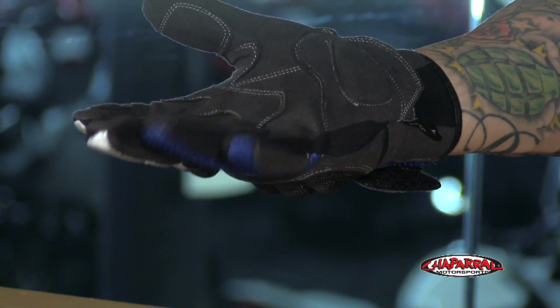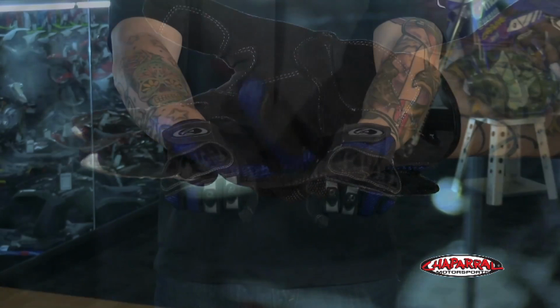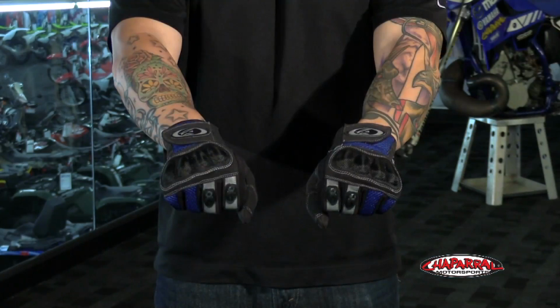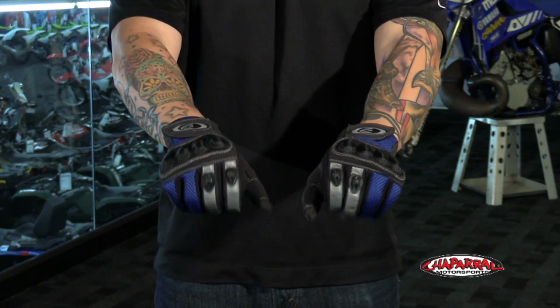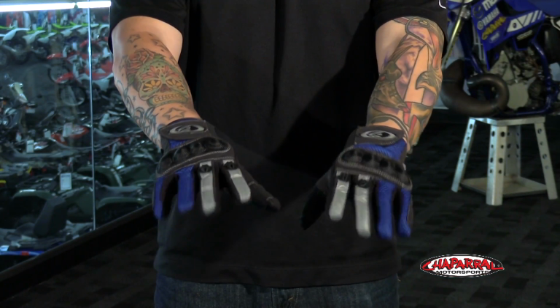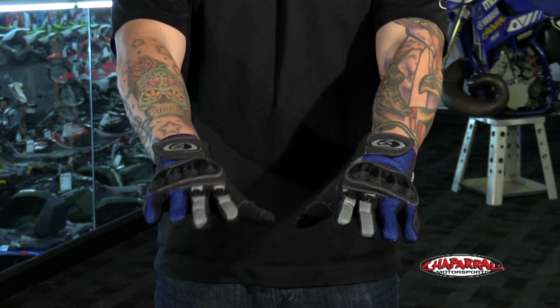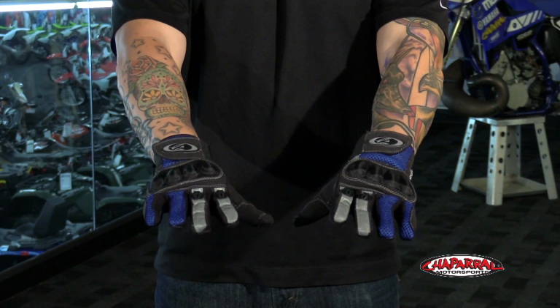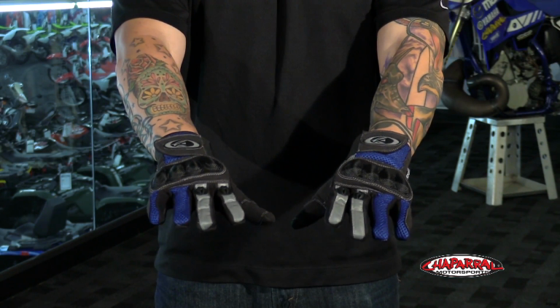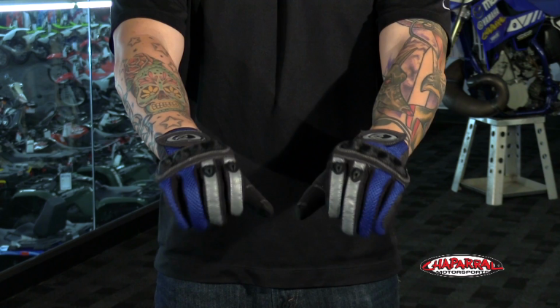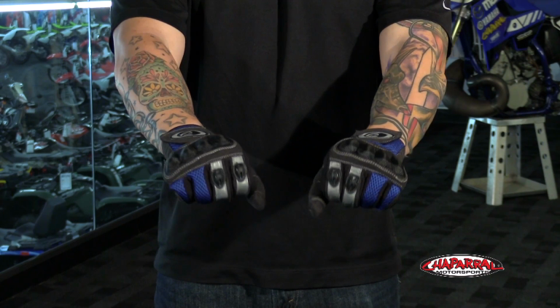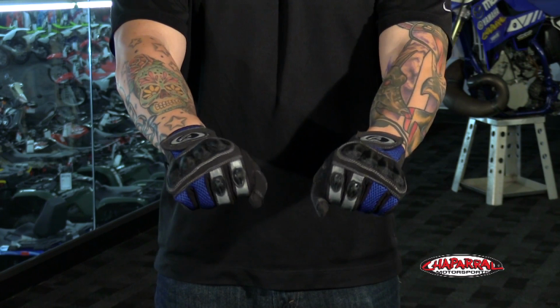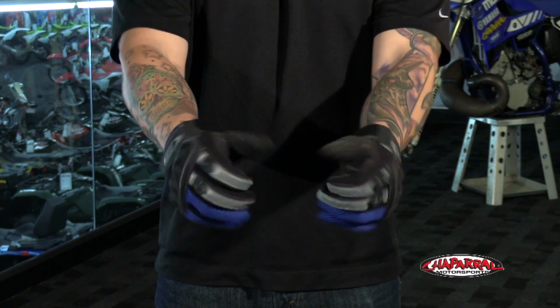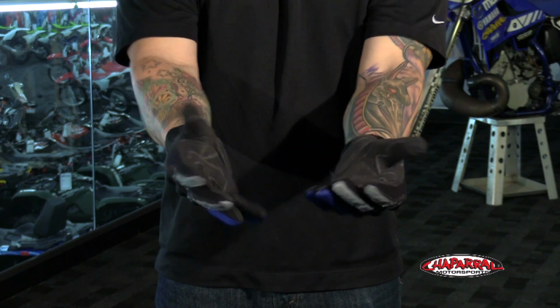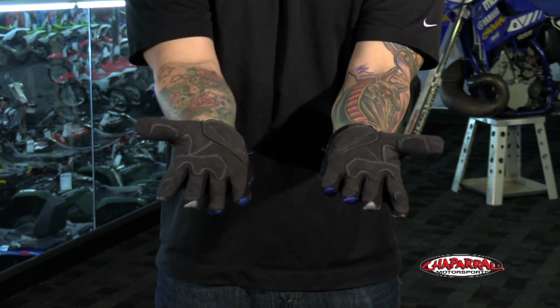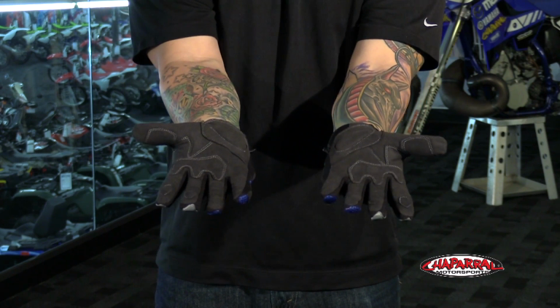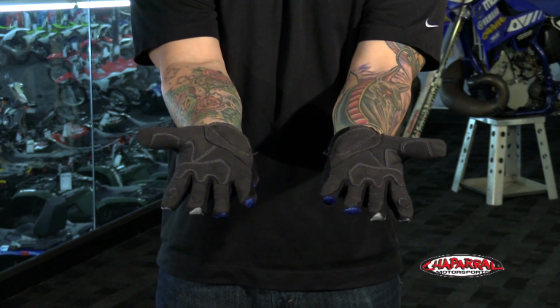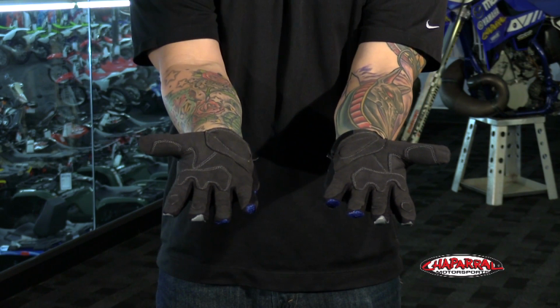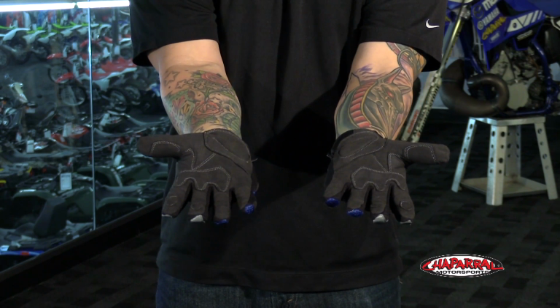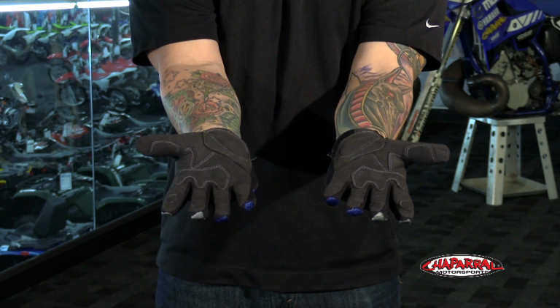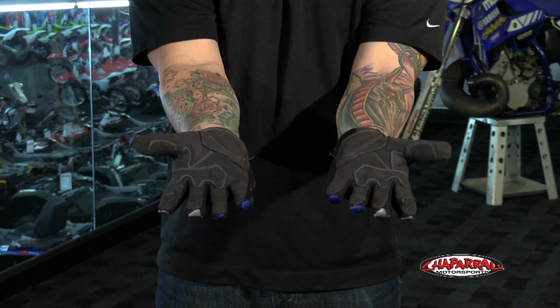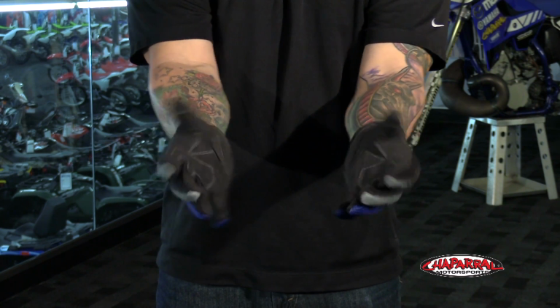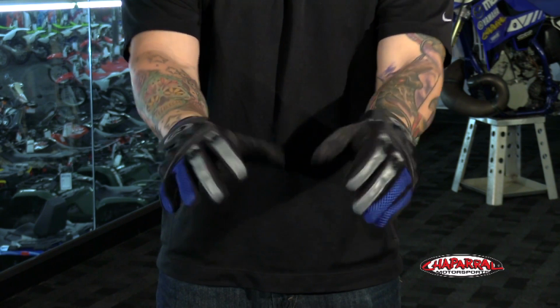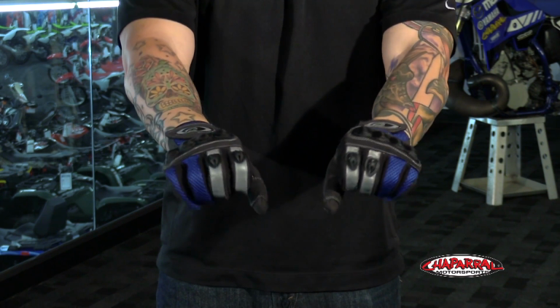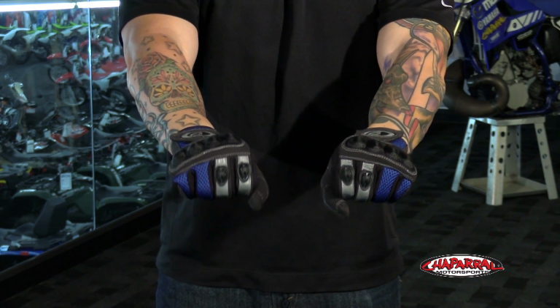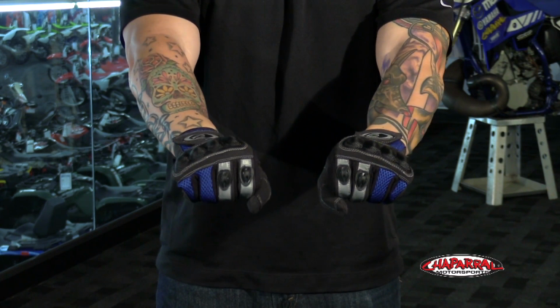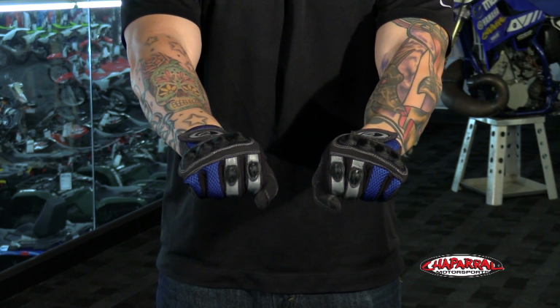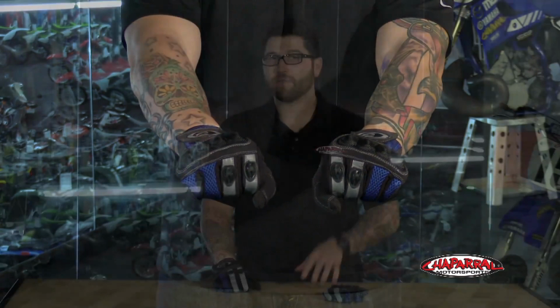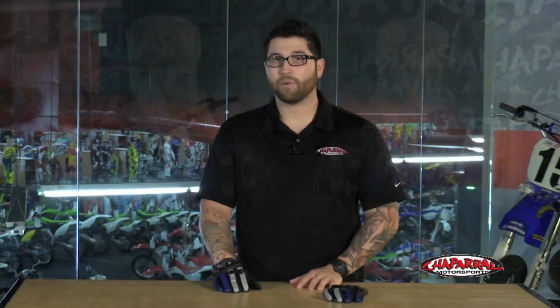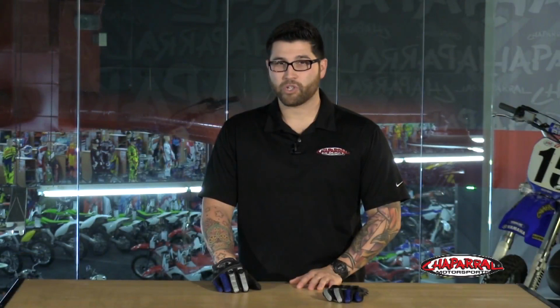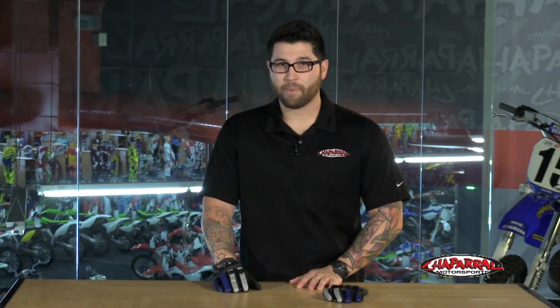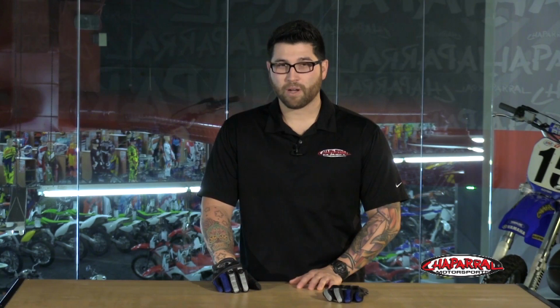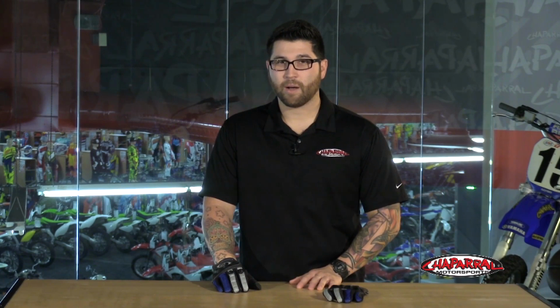These gloves are available in red and black and come in high-vis as well. They're available in sizes small to double XL. For more info go to chapmoto.com.